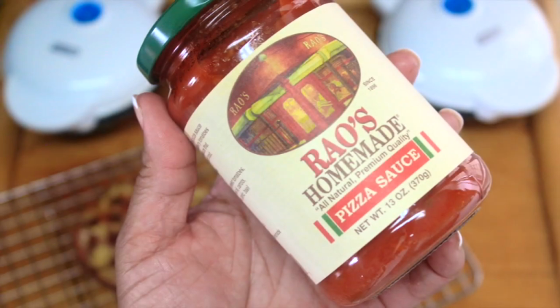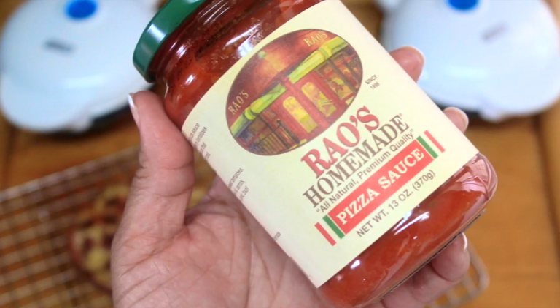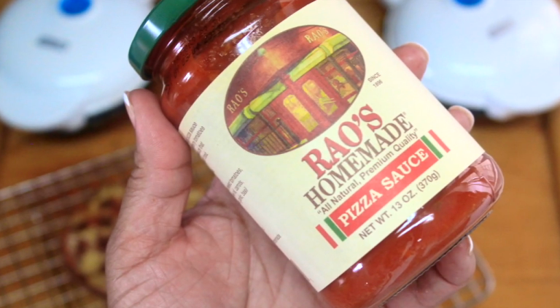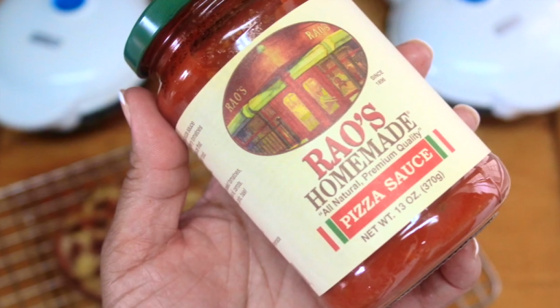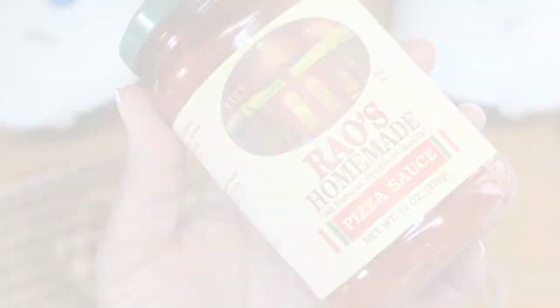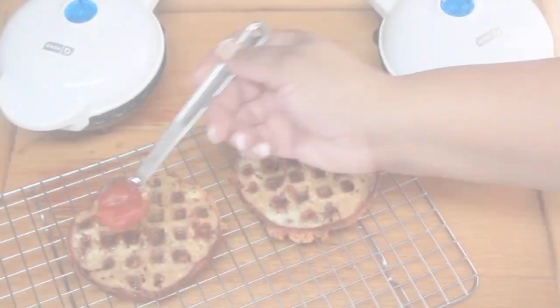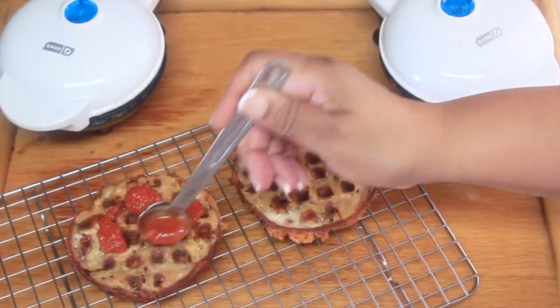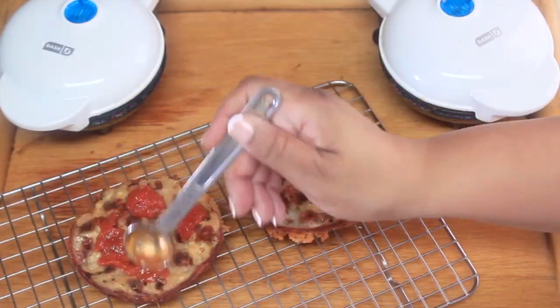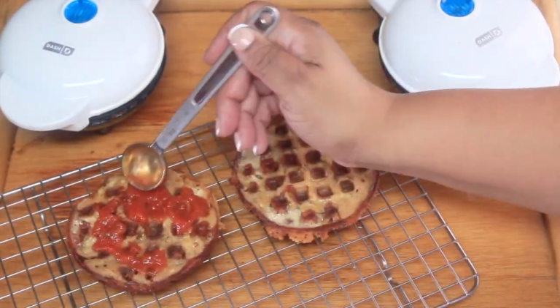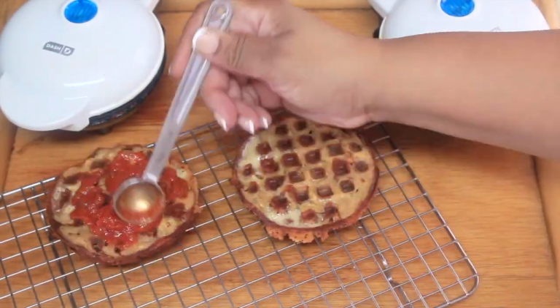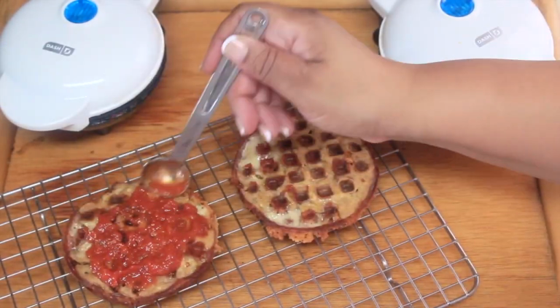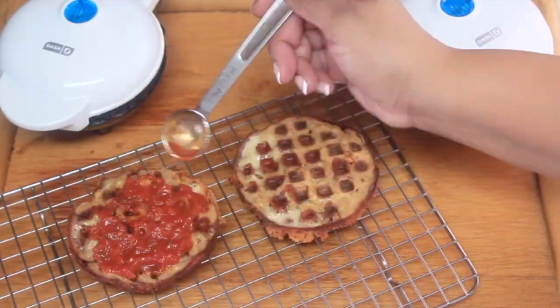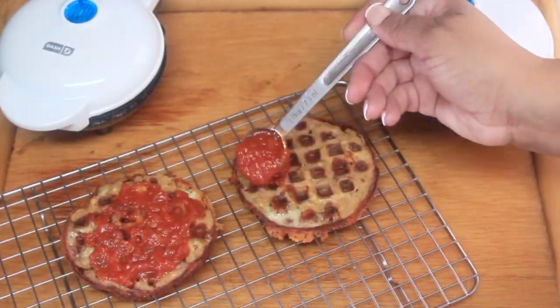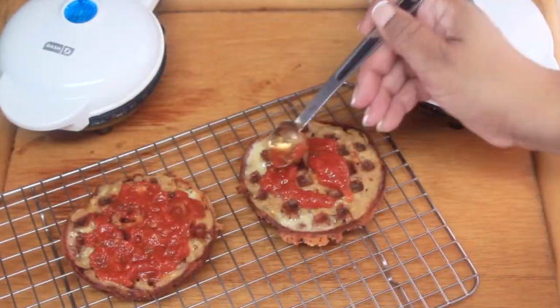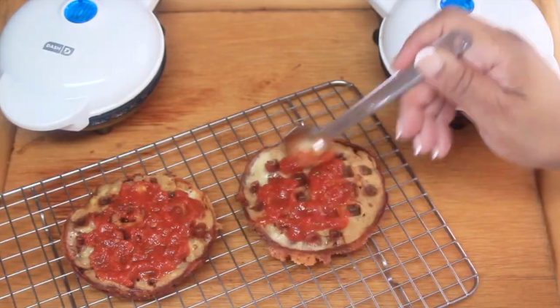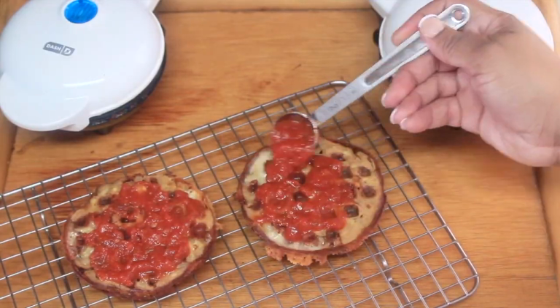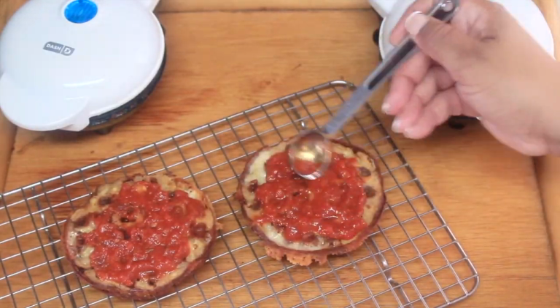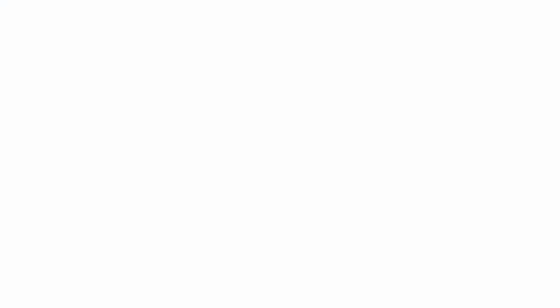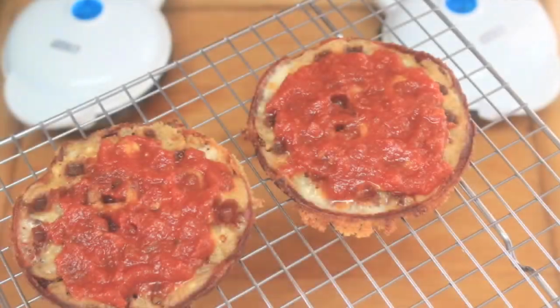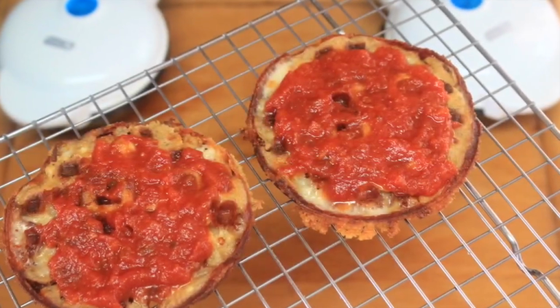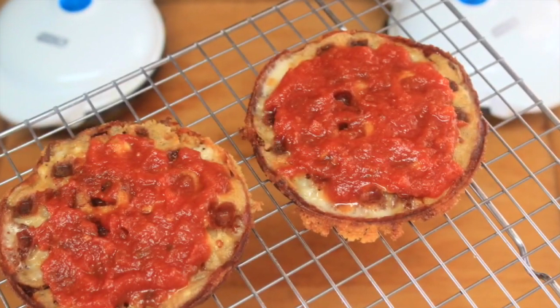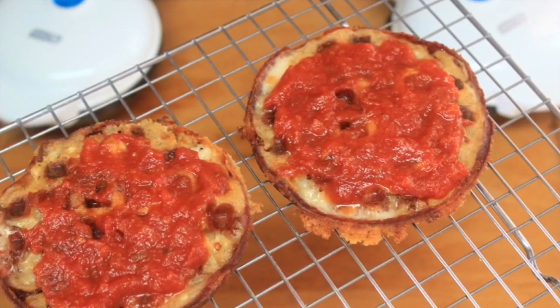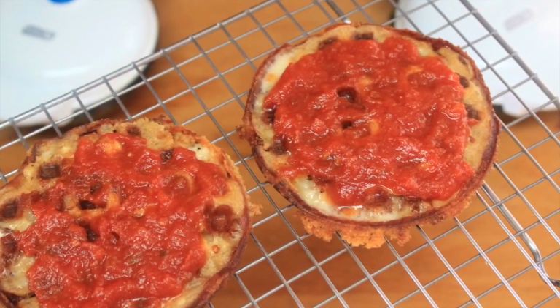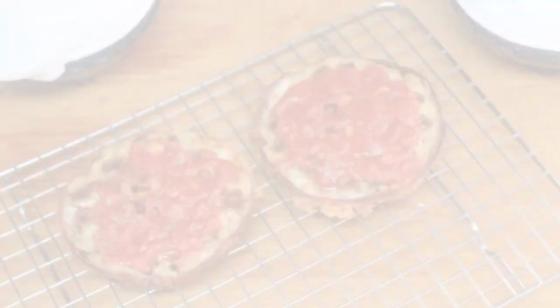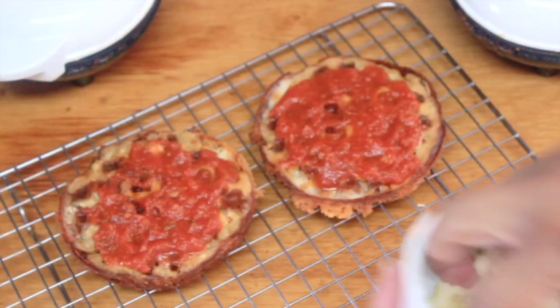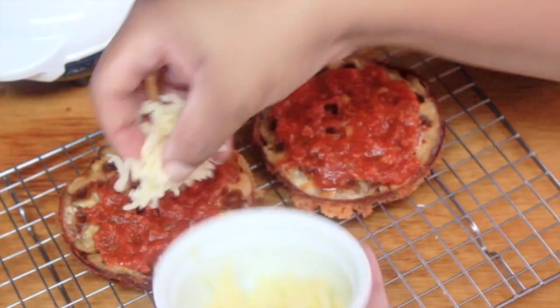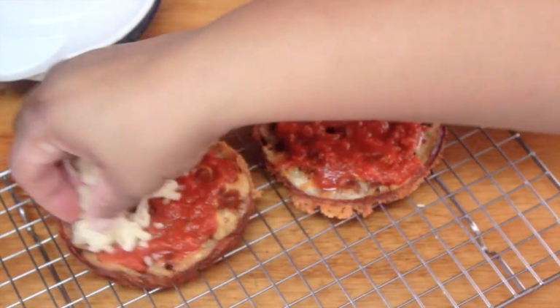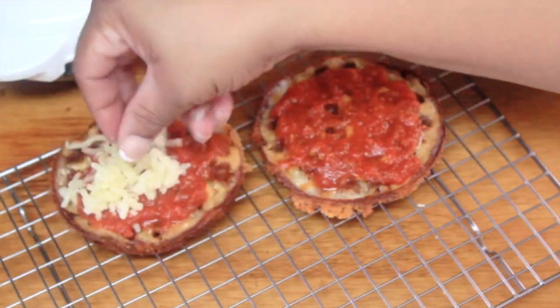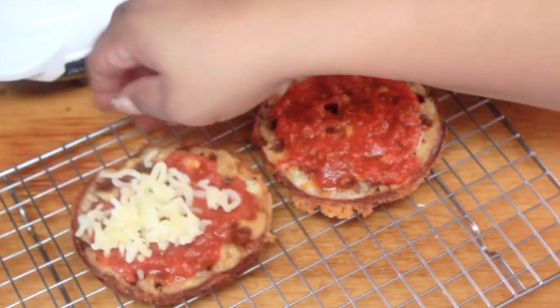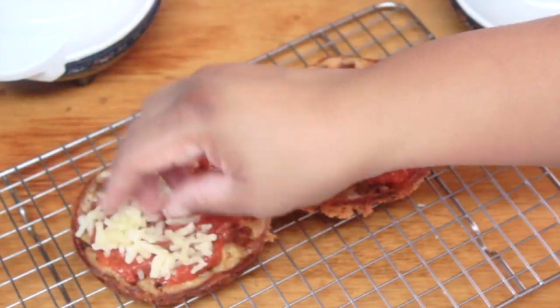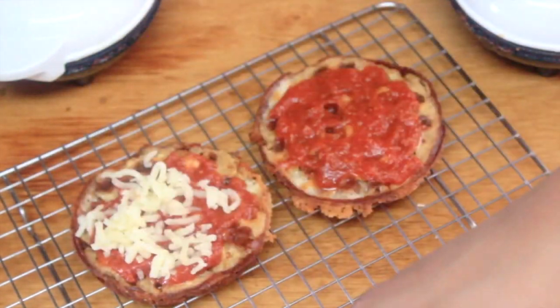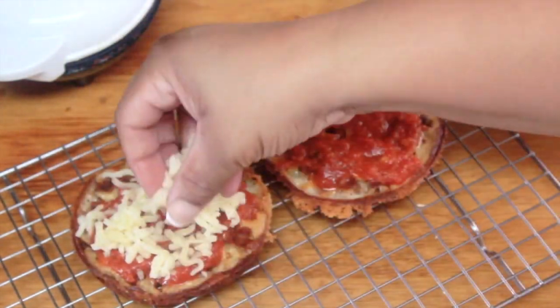The Rao's pizza sauce is super tasty and the macros are legit if you're on a ketogenic diet — super low carbs. I would definitely recommend this sauce. So of course, time to continue building our pizza chaffle; we'll add some mozzarella.